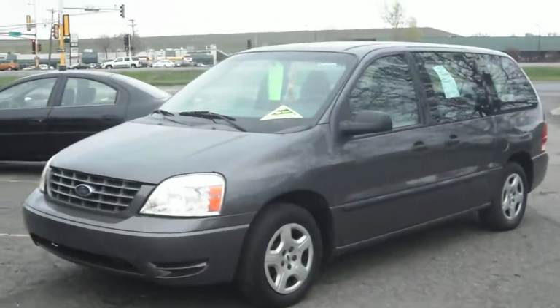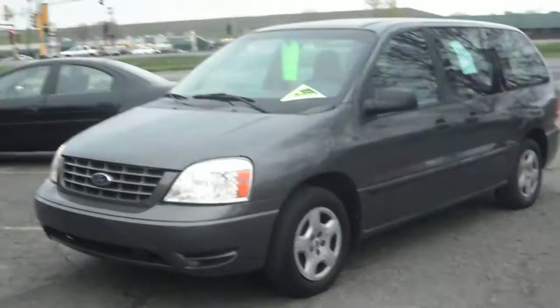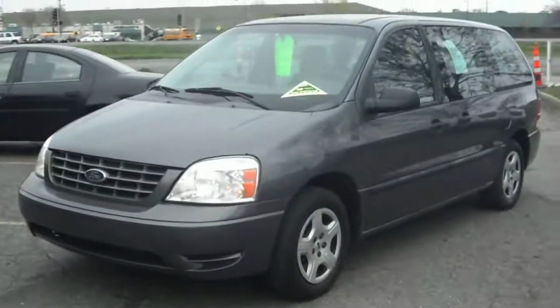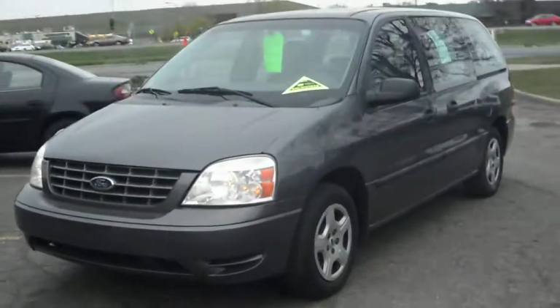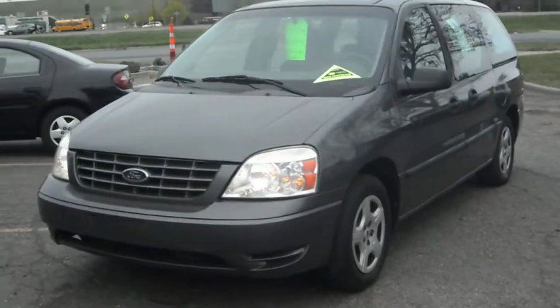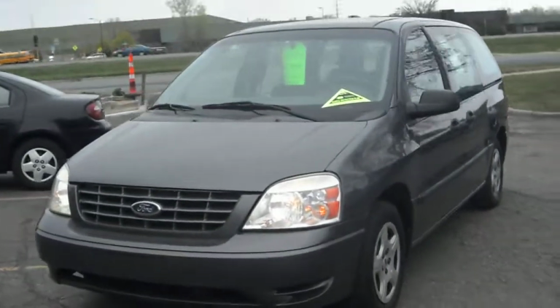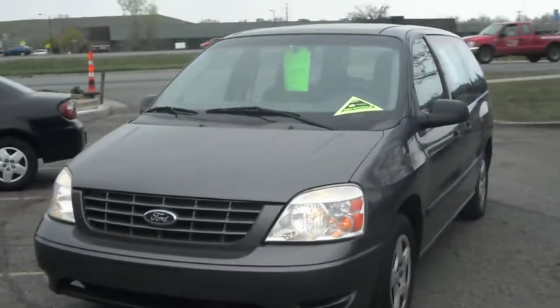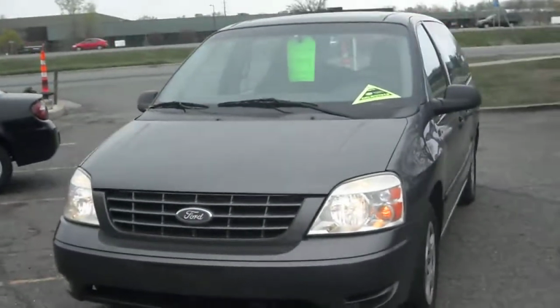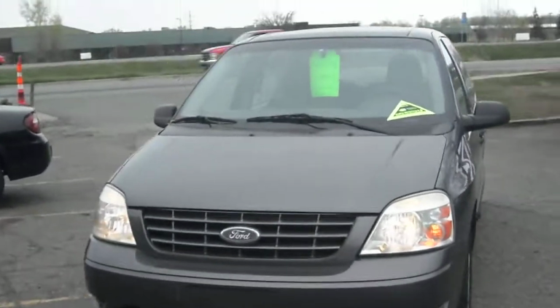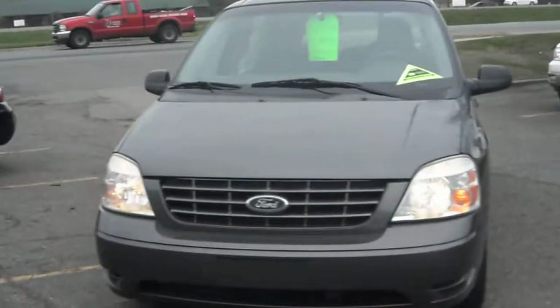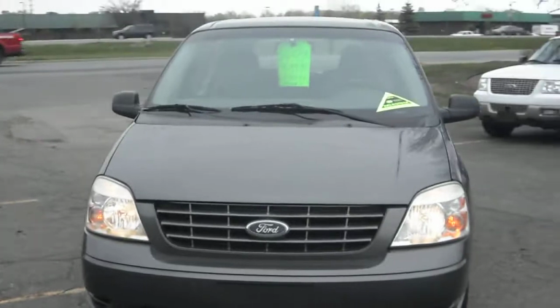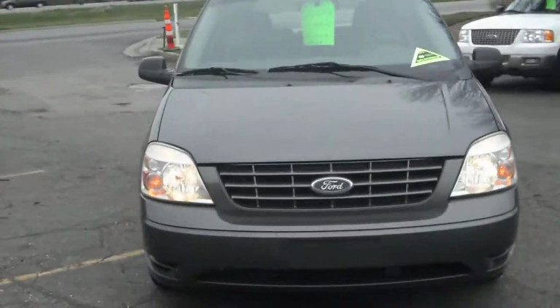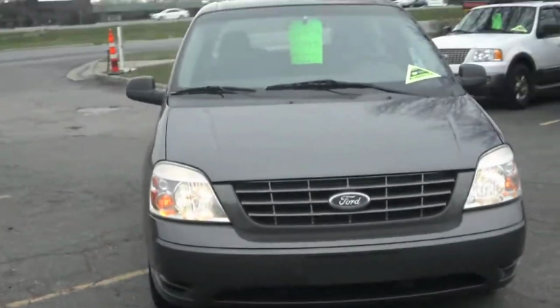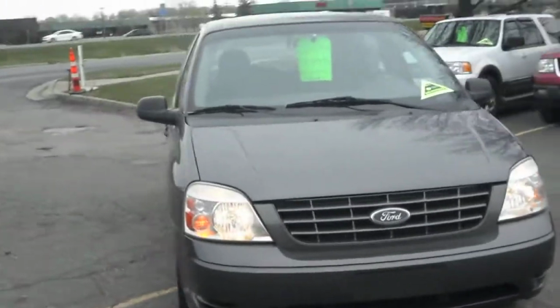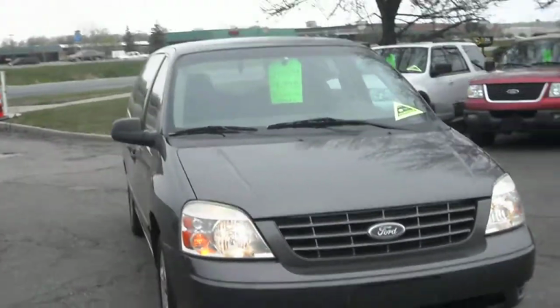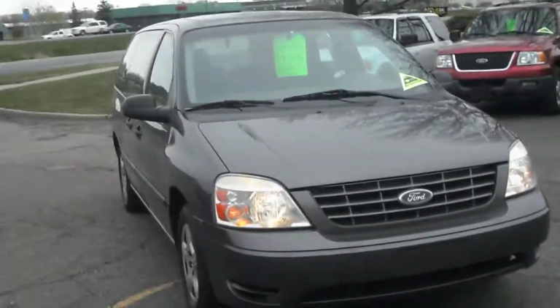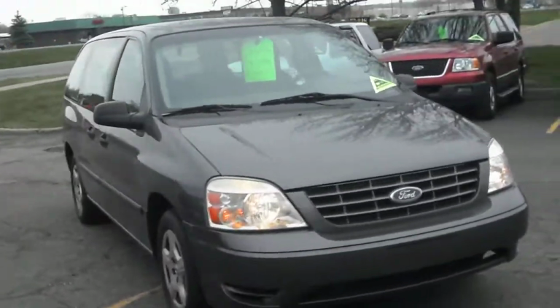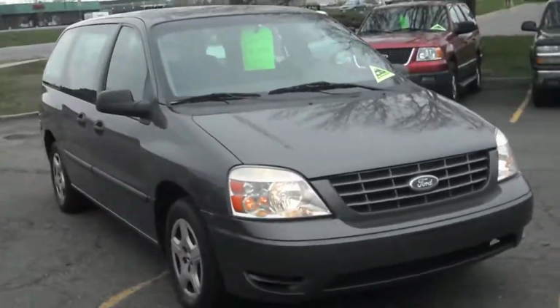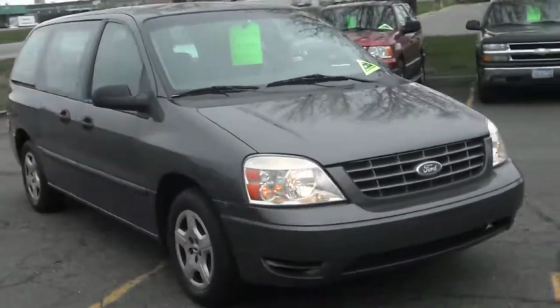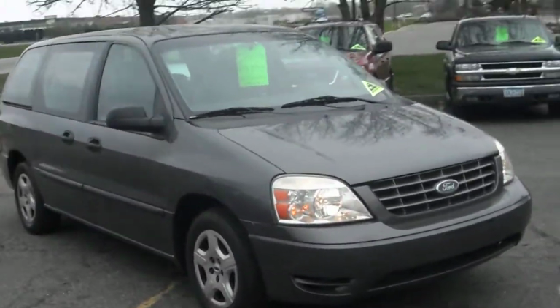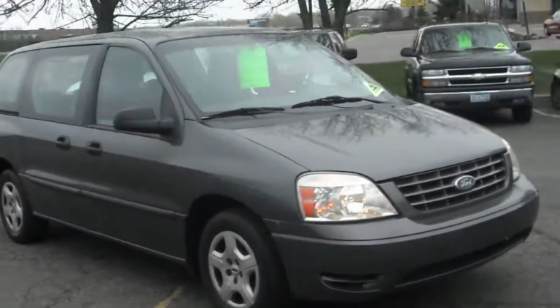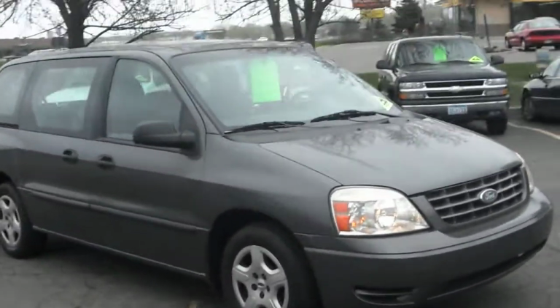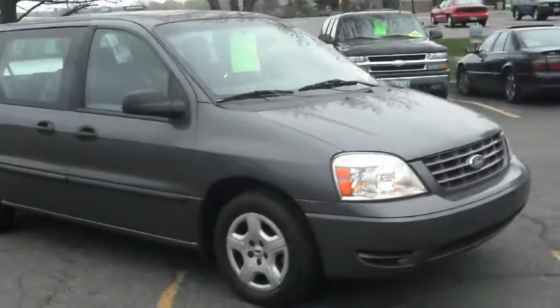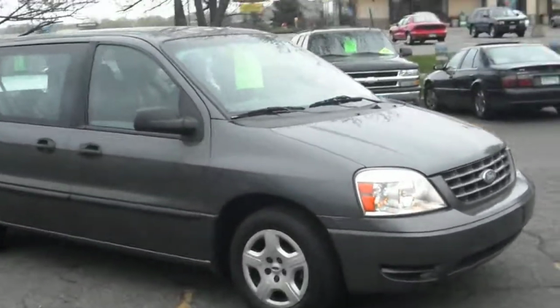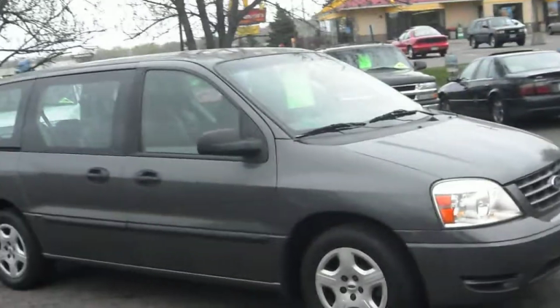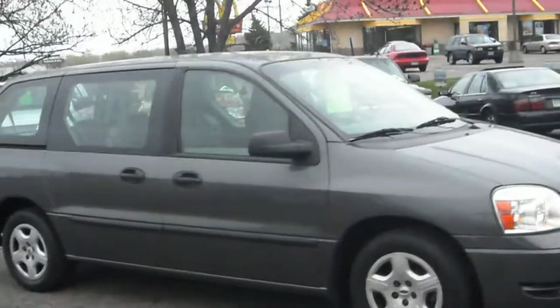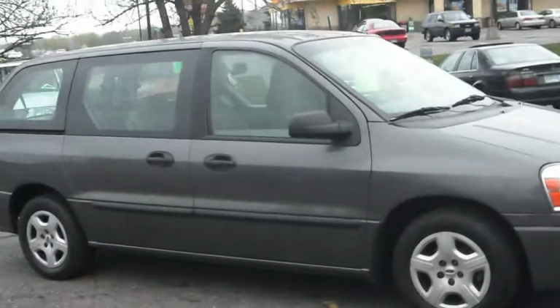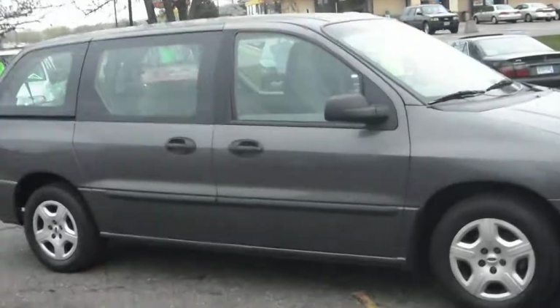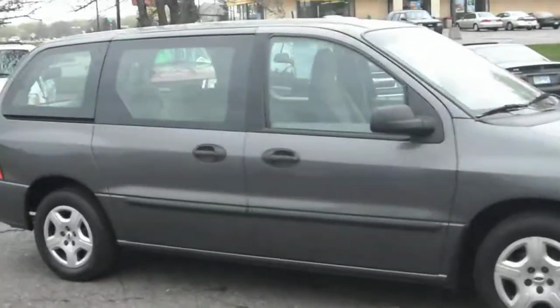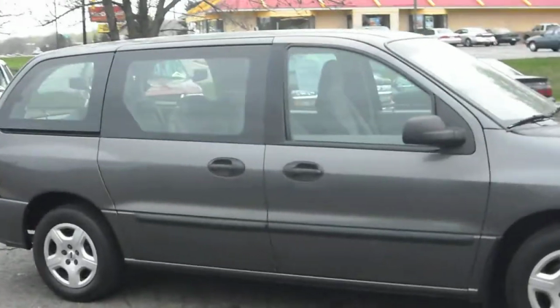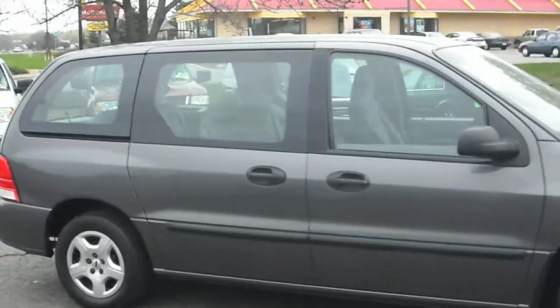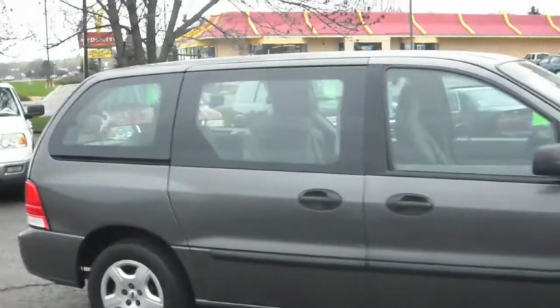2004 Ford Freestar minivan — the replacement of the old Ford Windstar. Very reliable, equipped with a 3.9L V6.